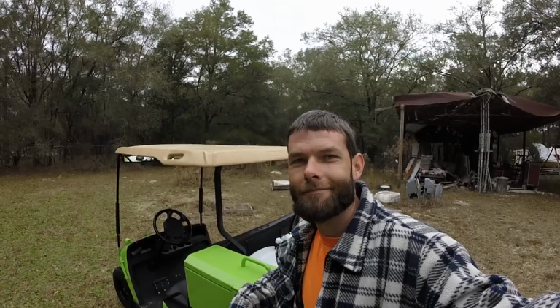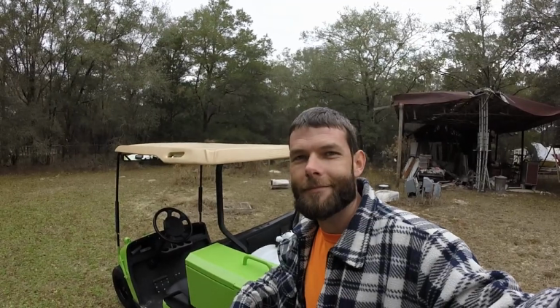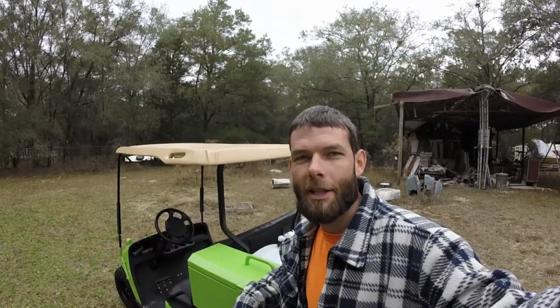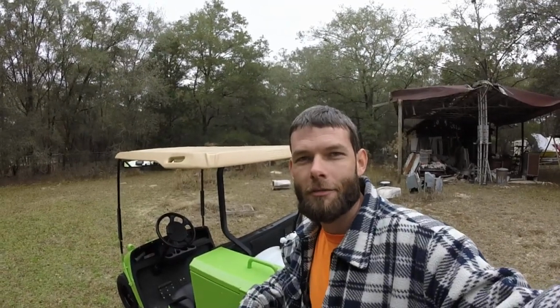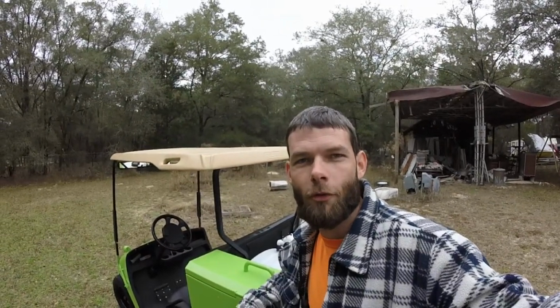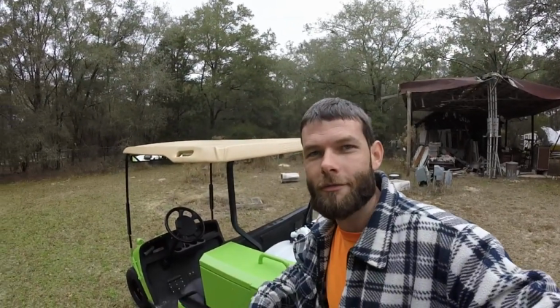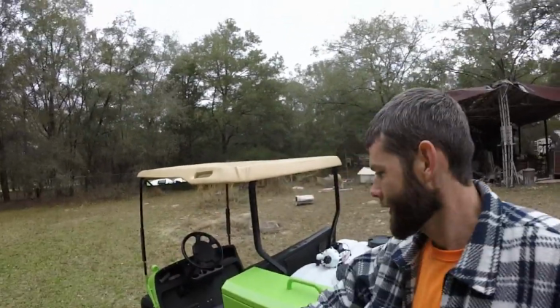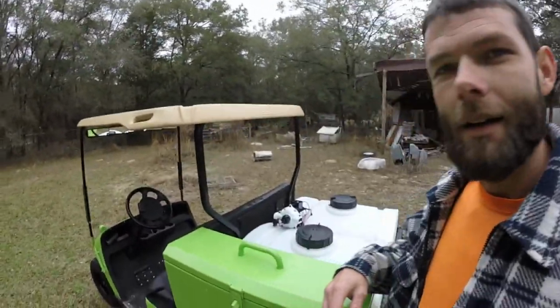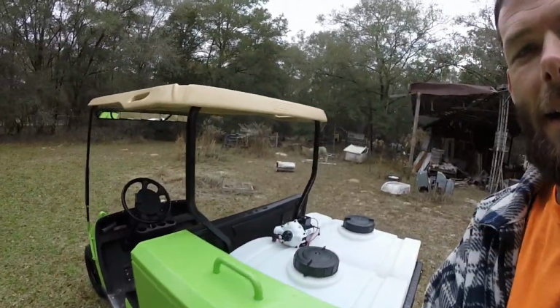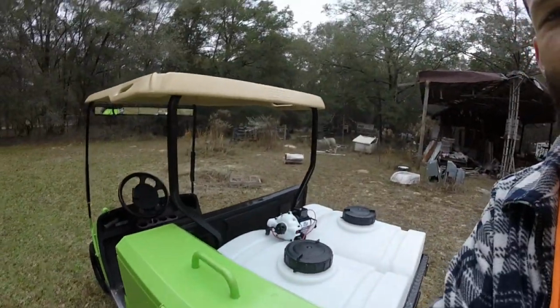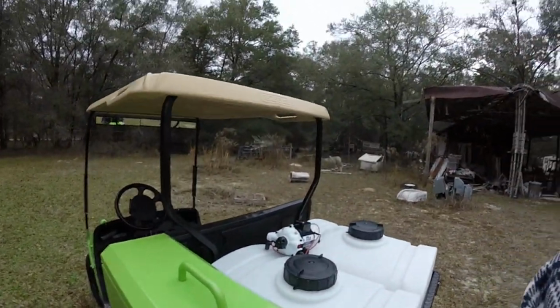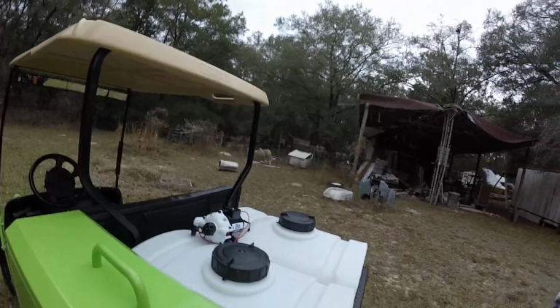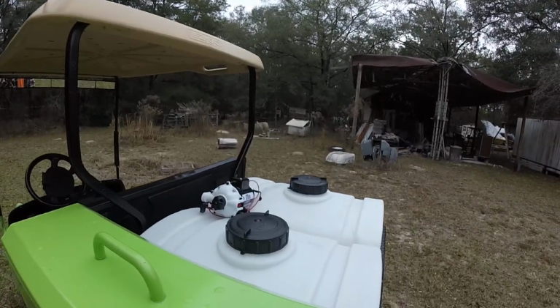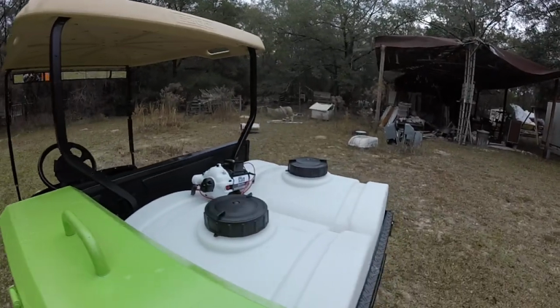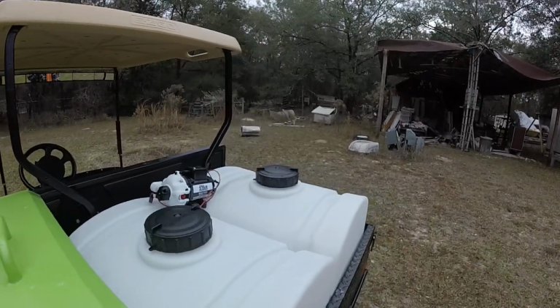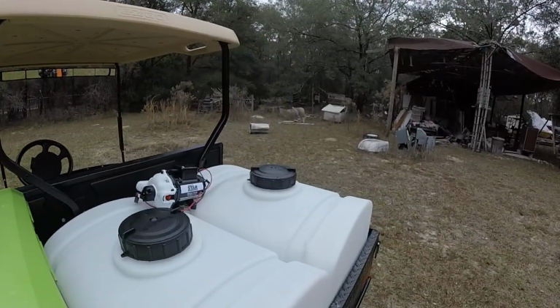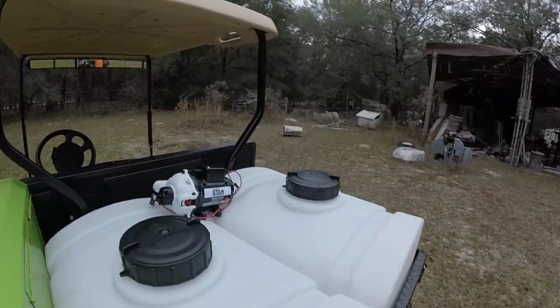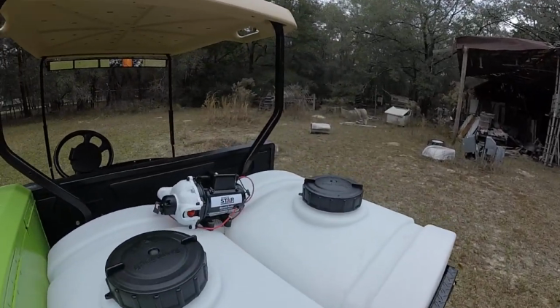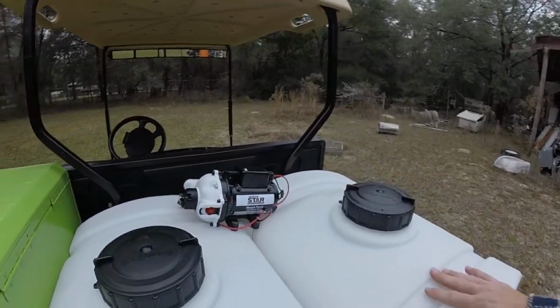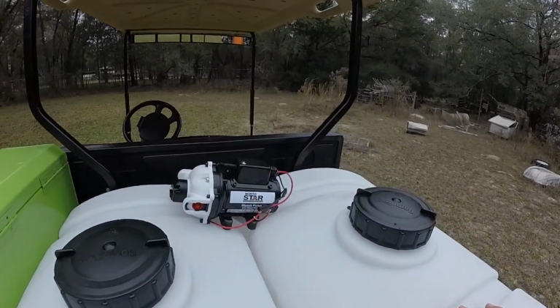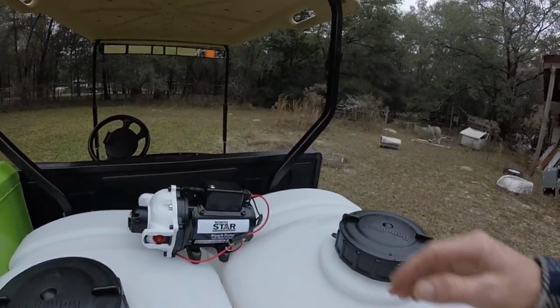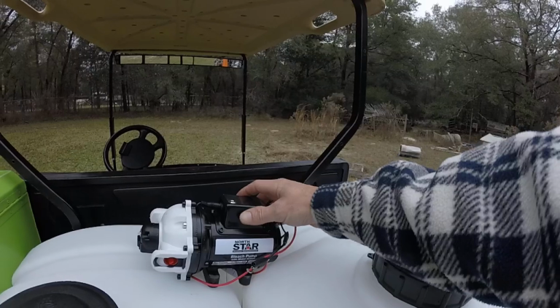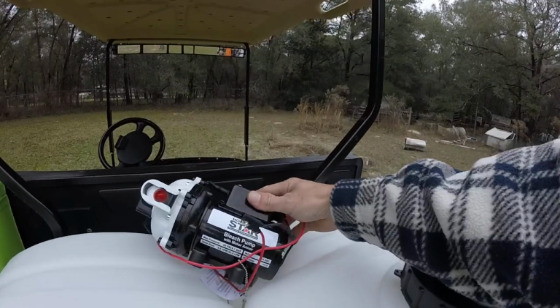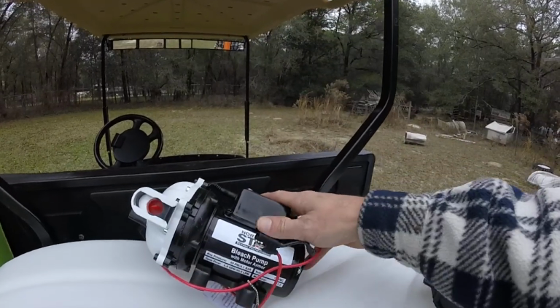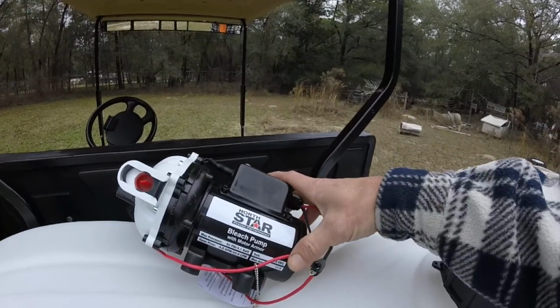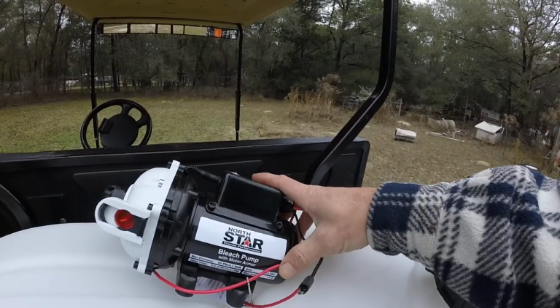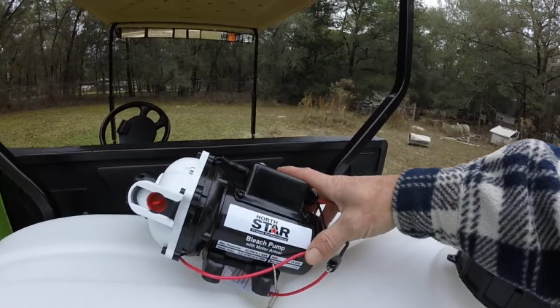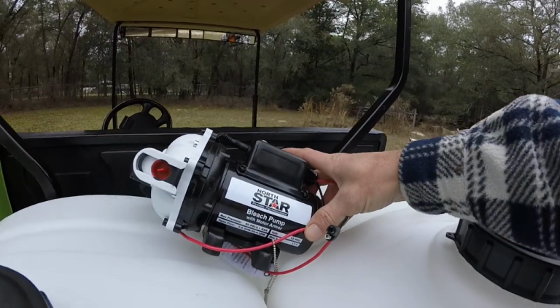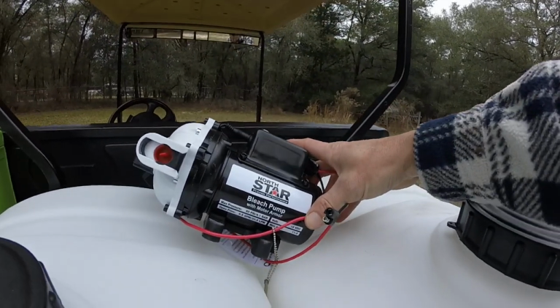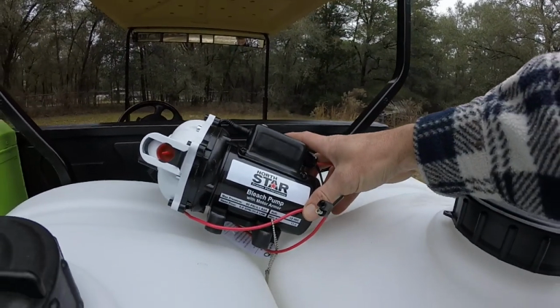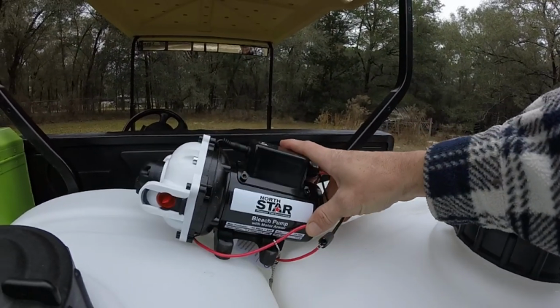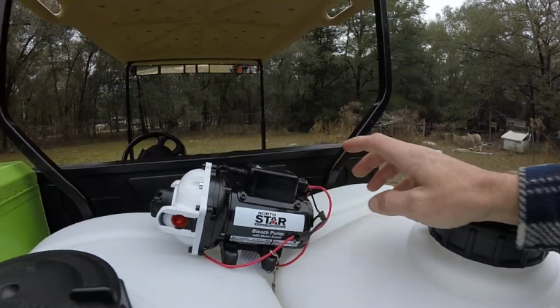Alright guys, here's my new soft wash setup for cleaning roofs. Got the 226-gallon tanks and the North Star 5.5 gallon per minute, 60 psi bleach pump.